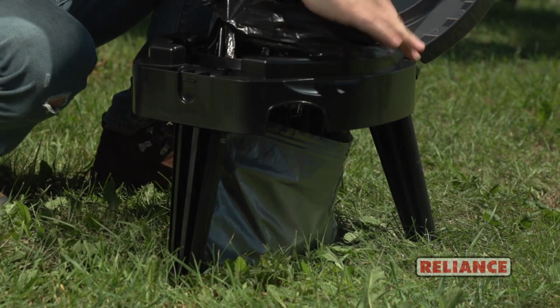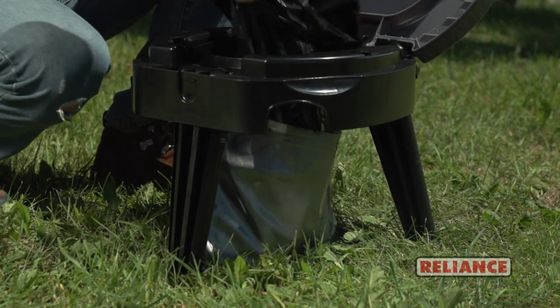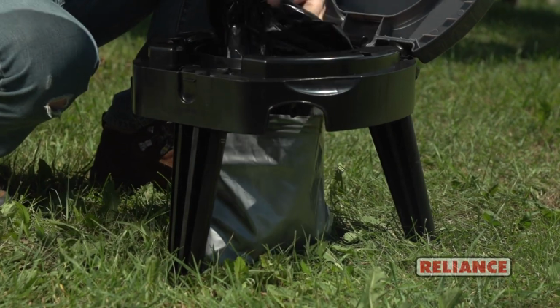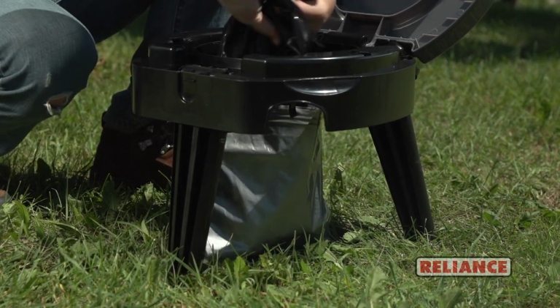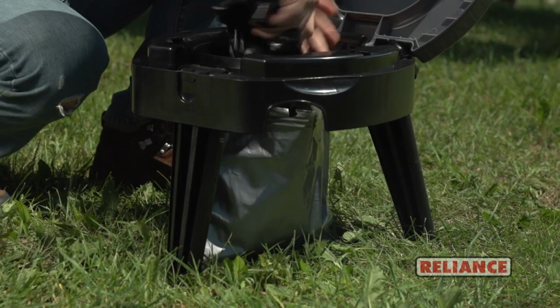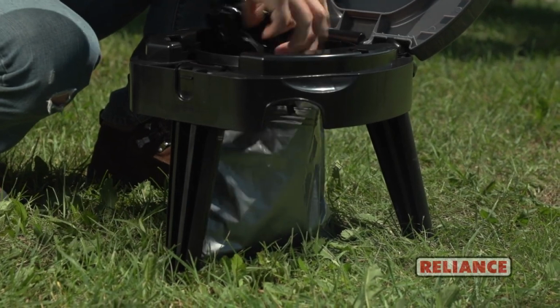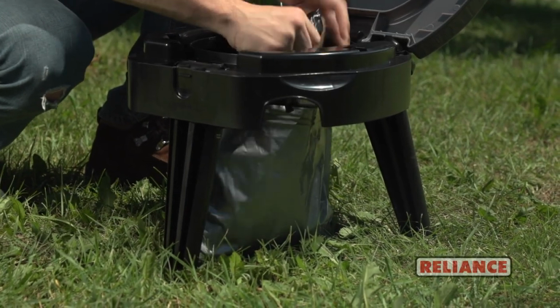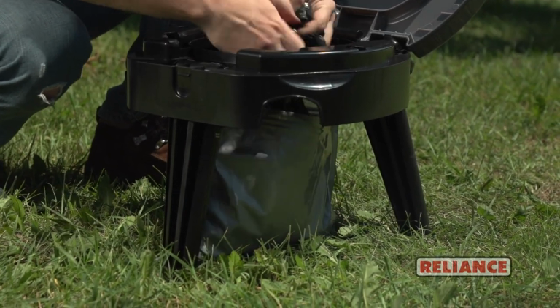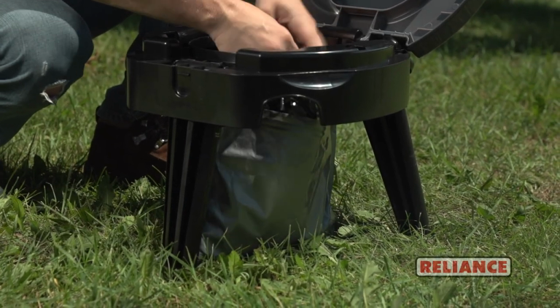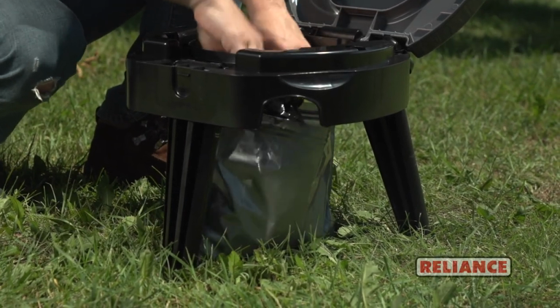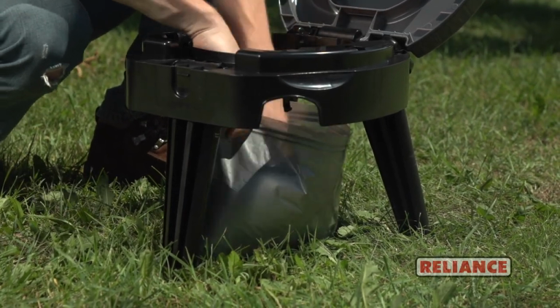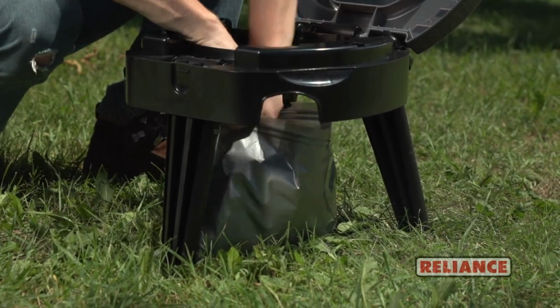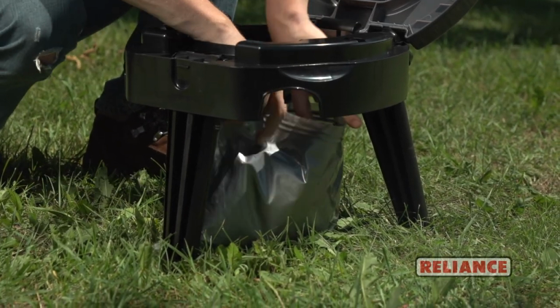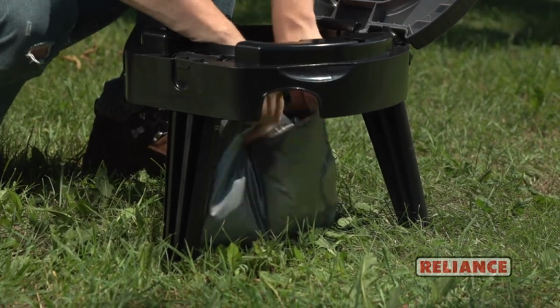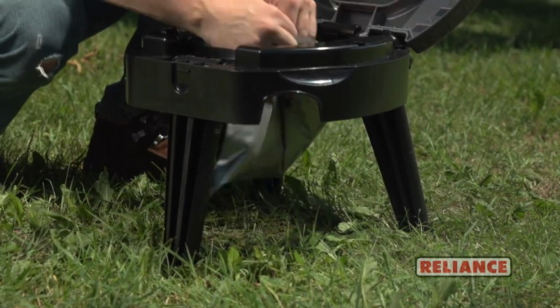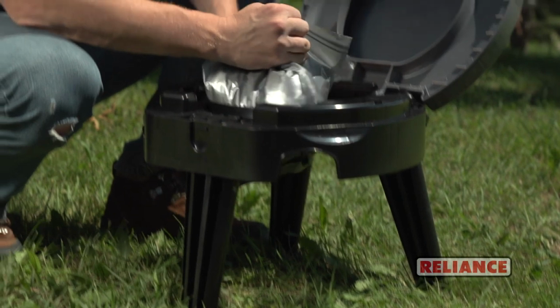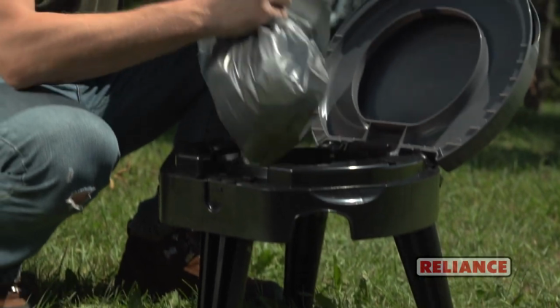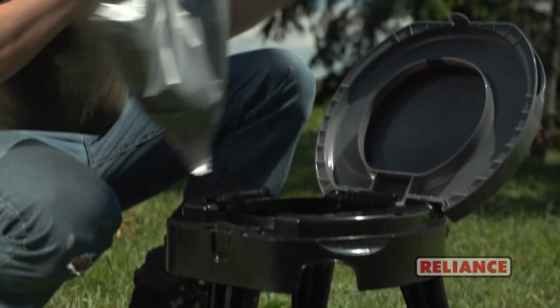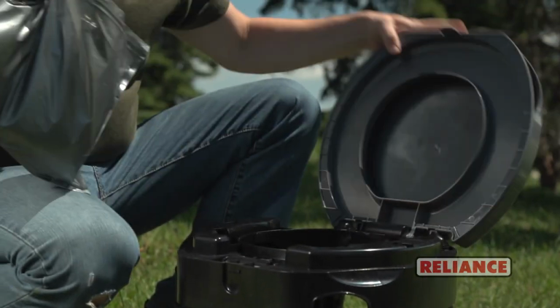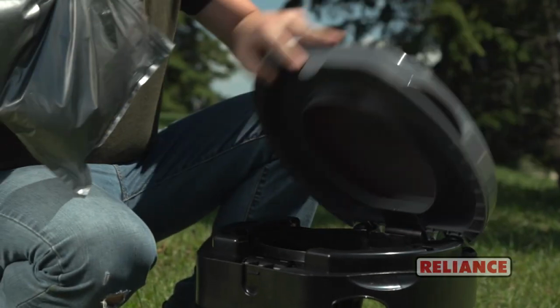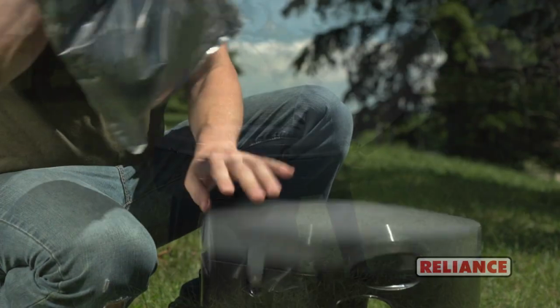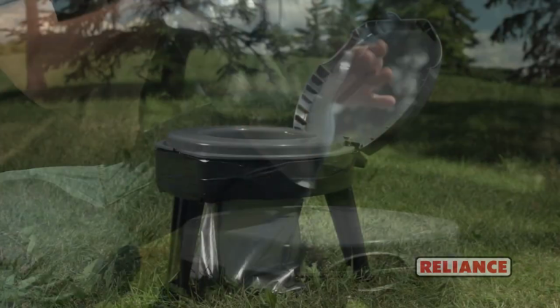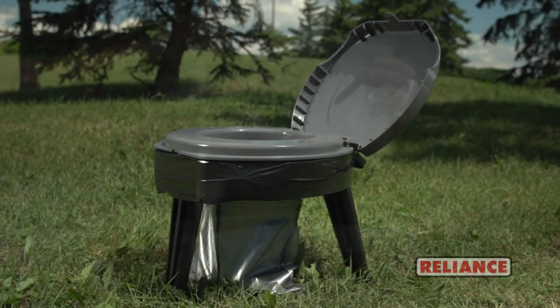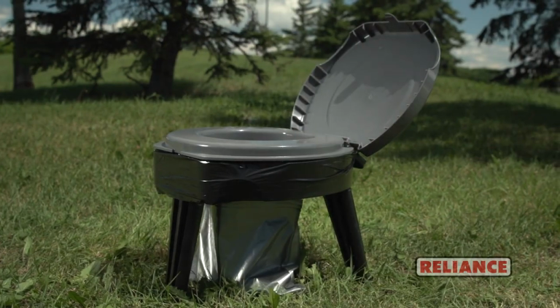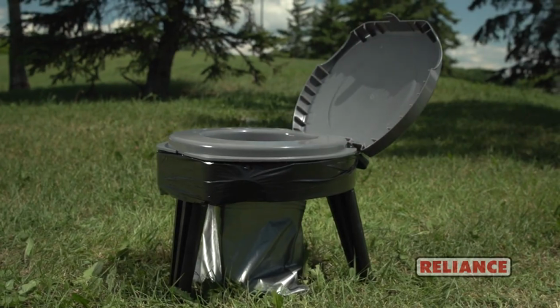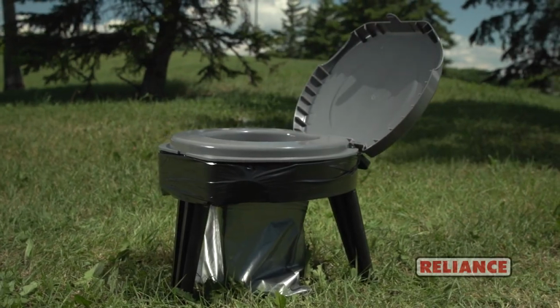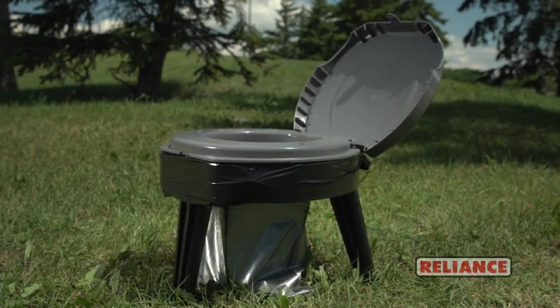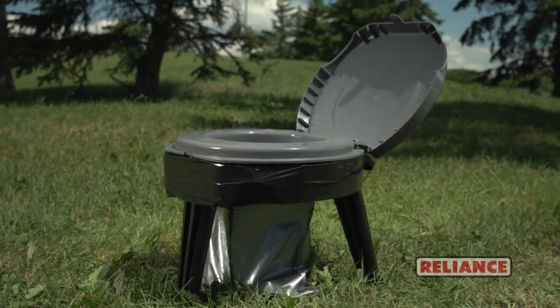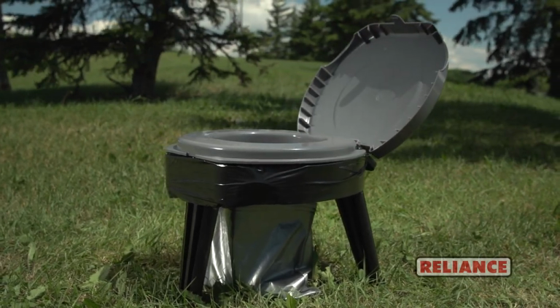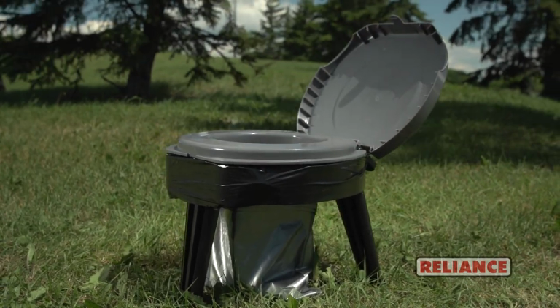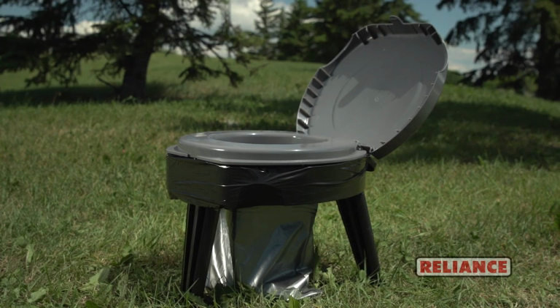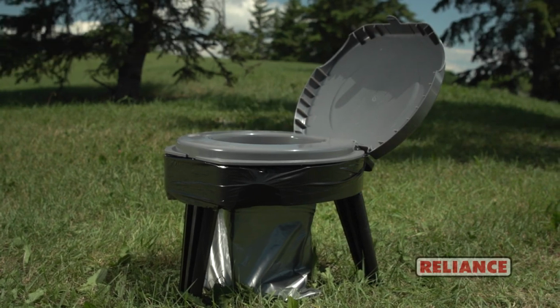Reliance Double Duty Bags provide quick, mess-free clean-up and disposal. Wherever and whenever, the Fold2Go goes with you.